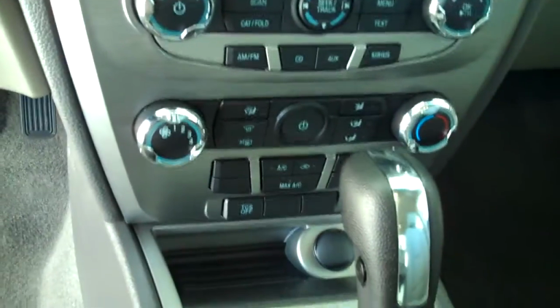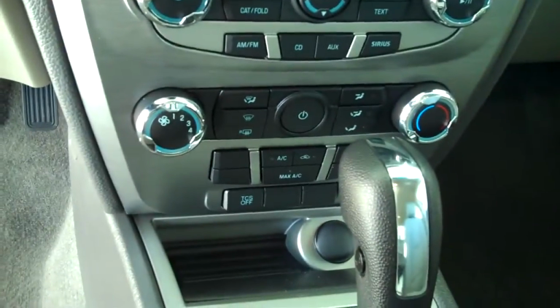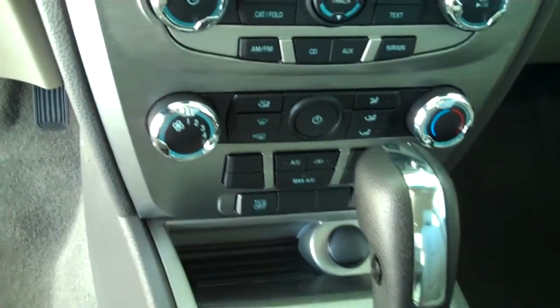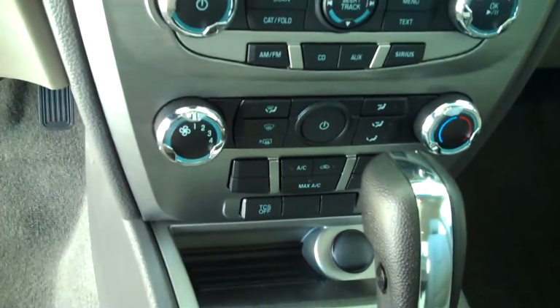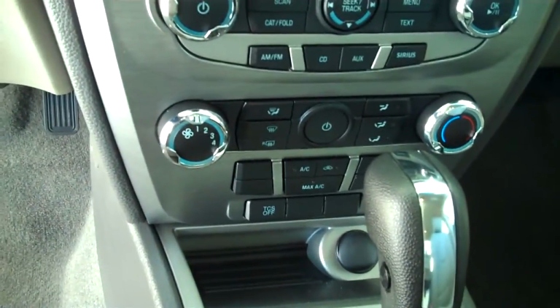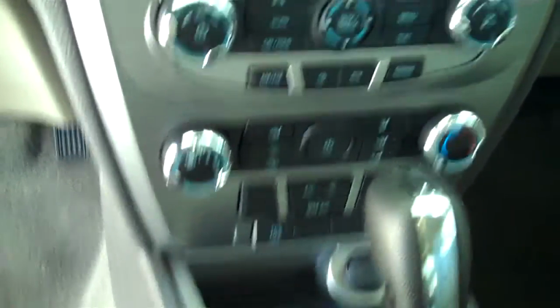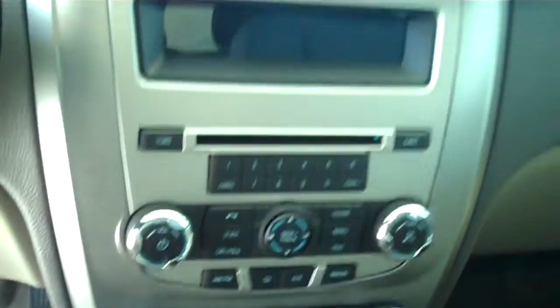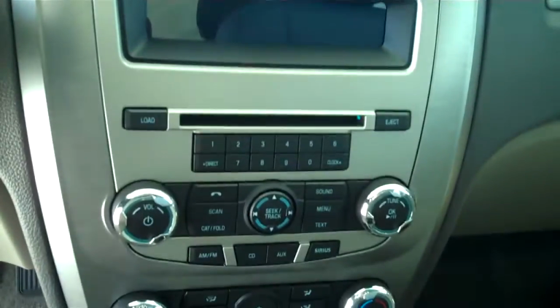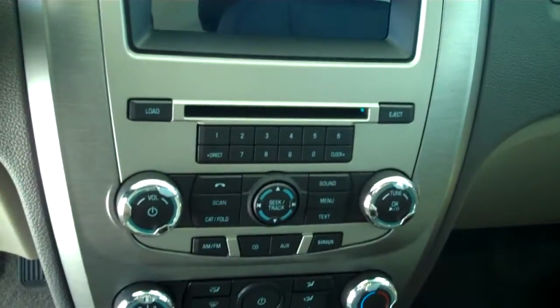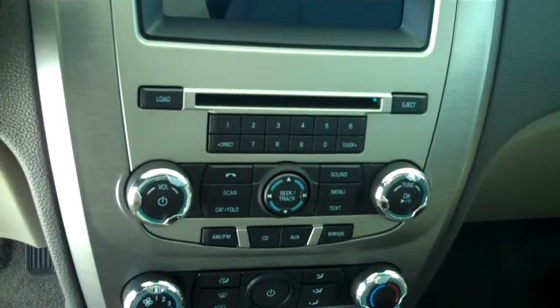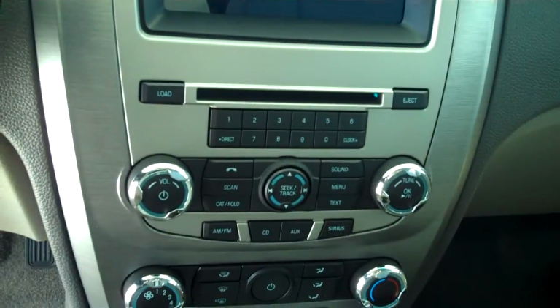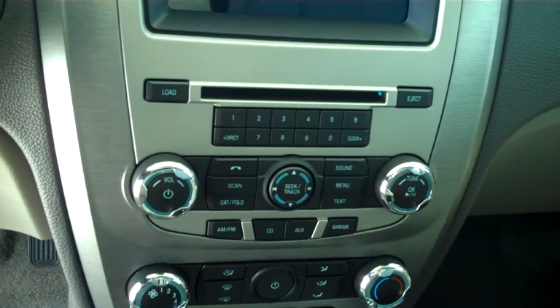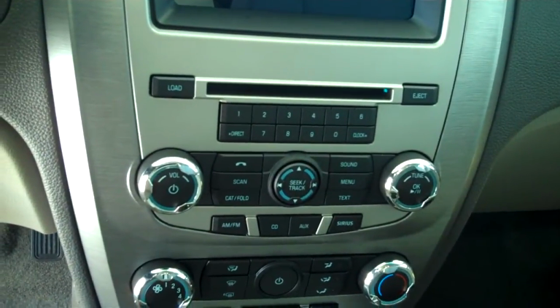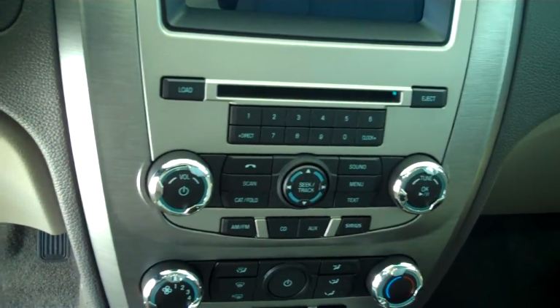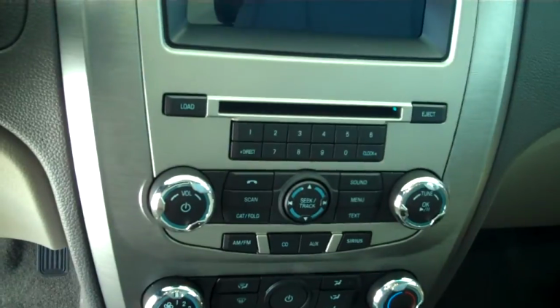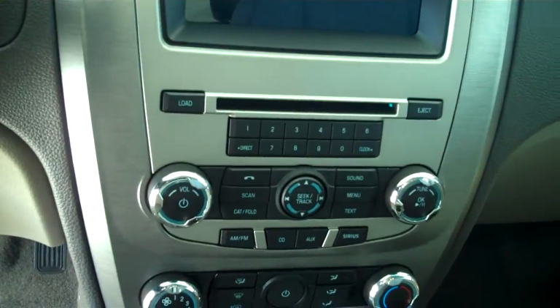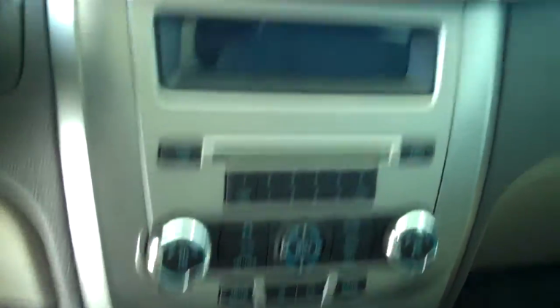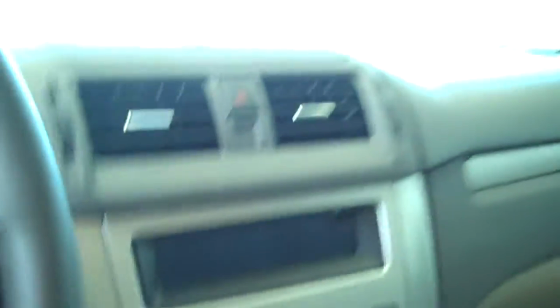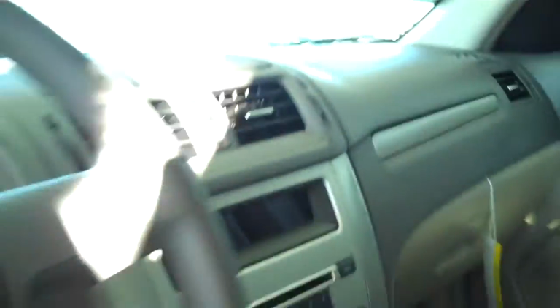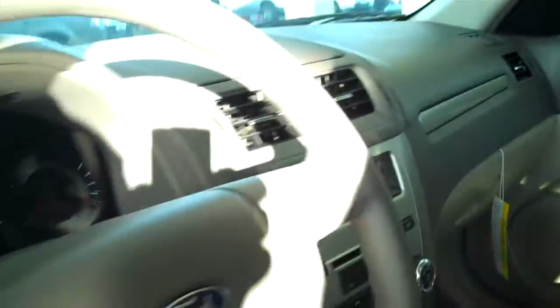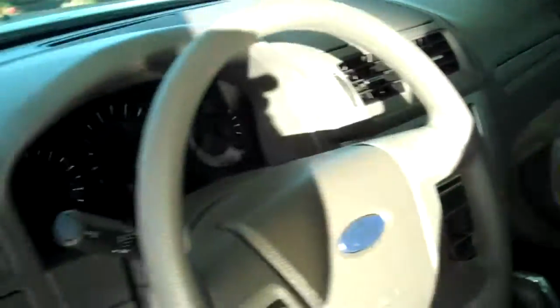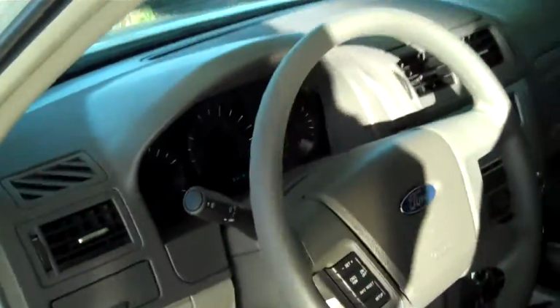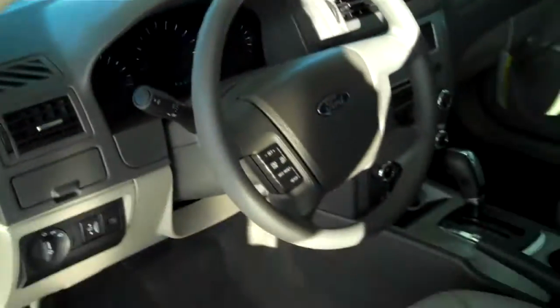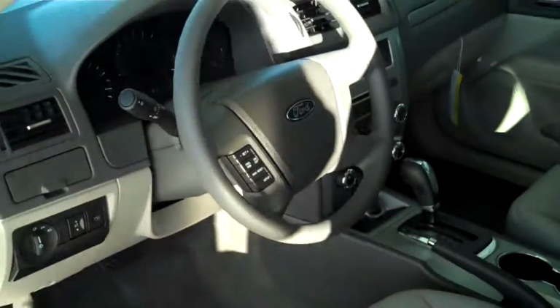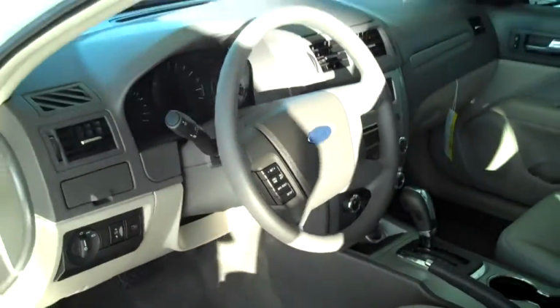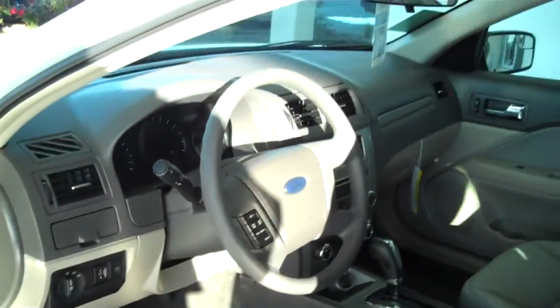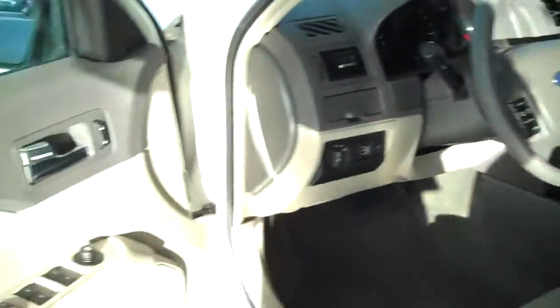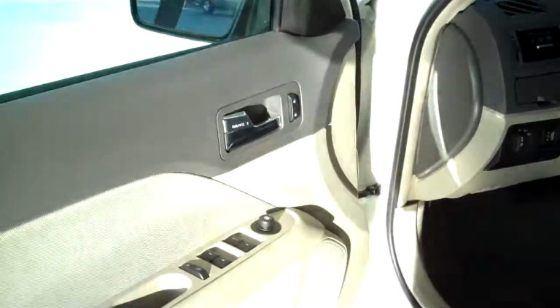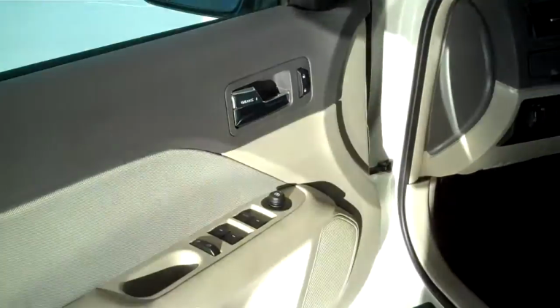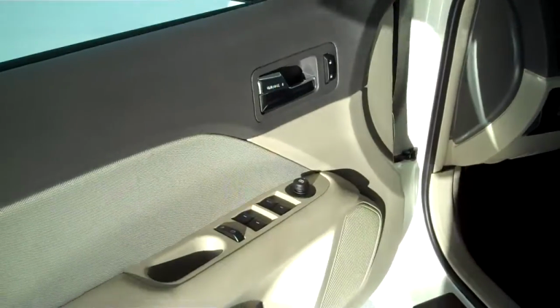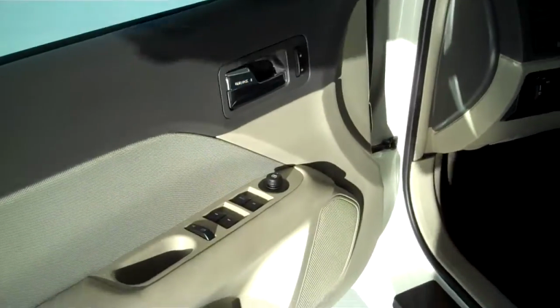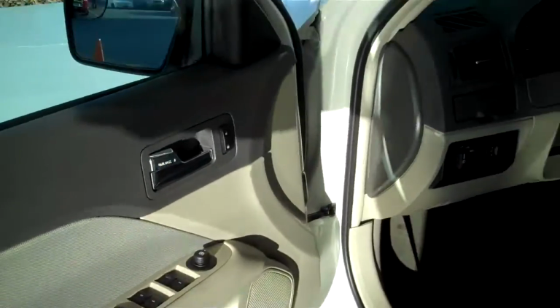Ice cold AC, AM FM, CD, MP3 player, satellite radio capable, power steering, tilt, cruise, power windows, power locks, and keyless entry.